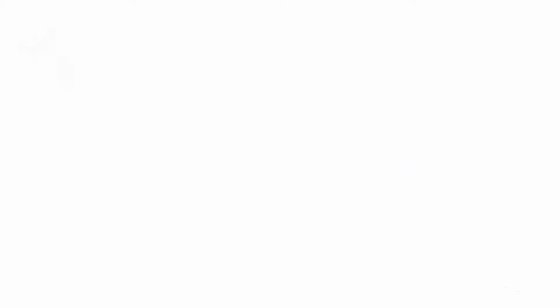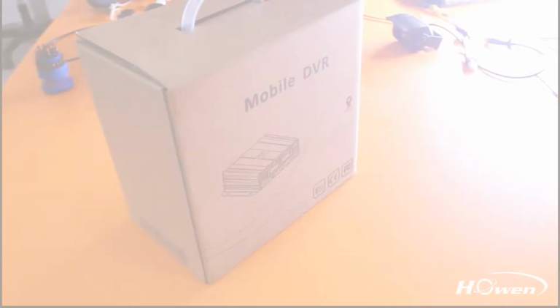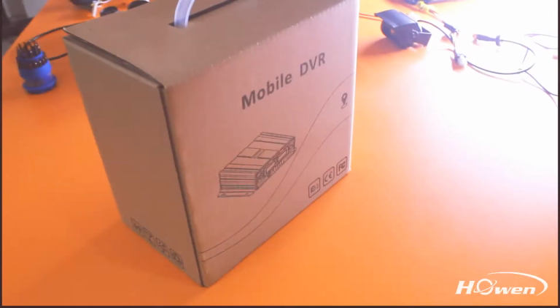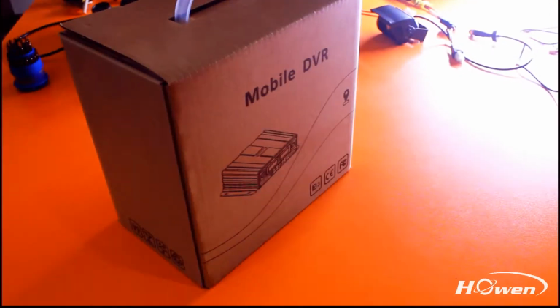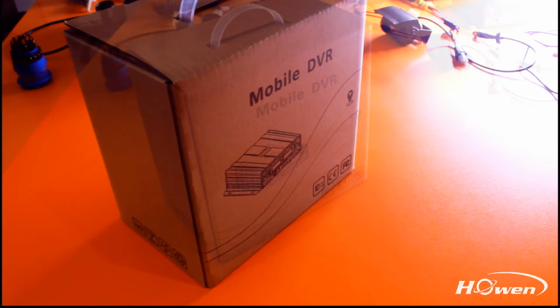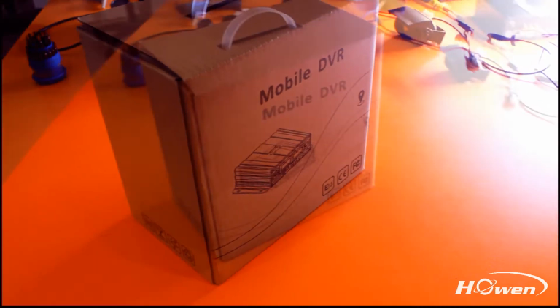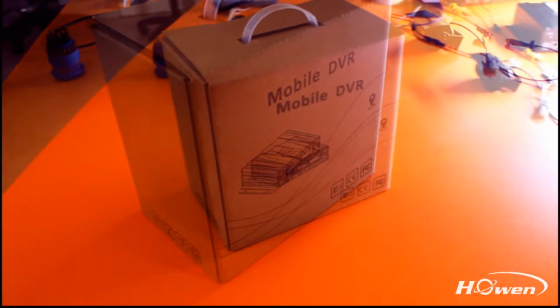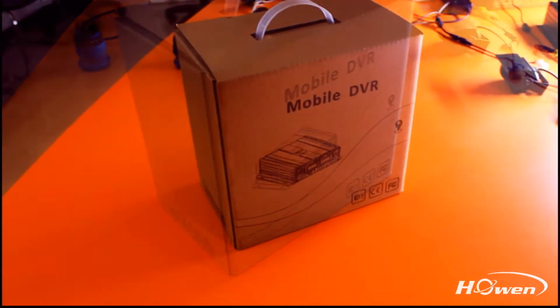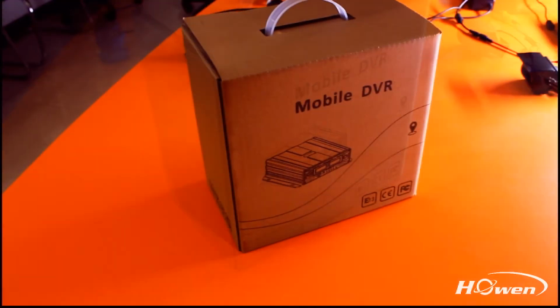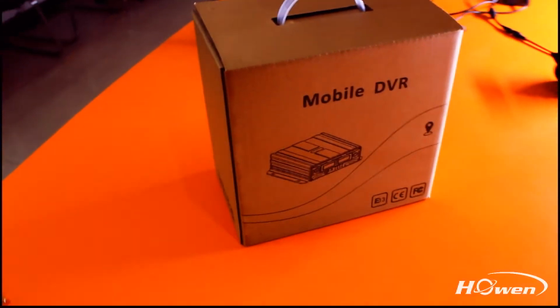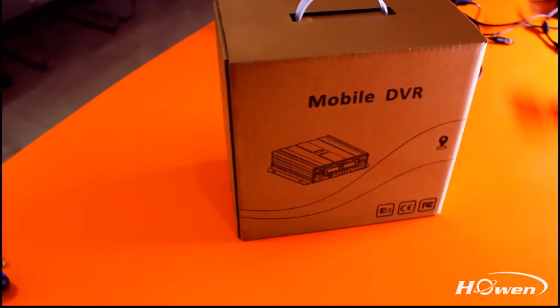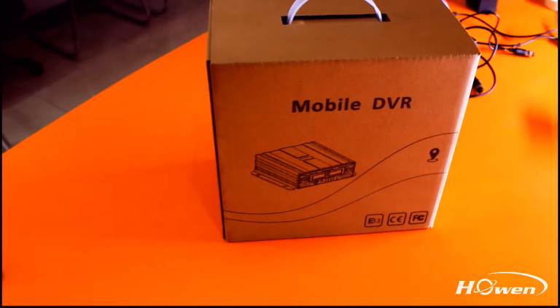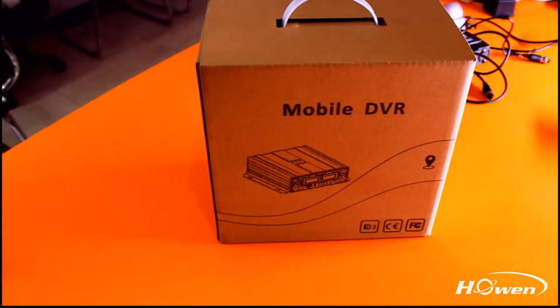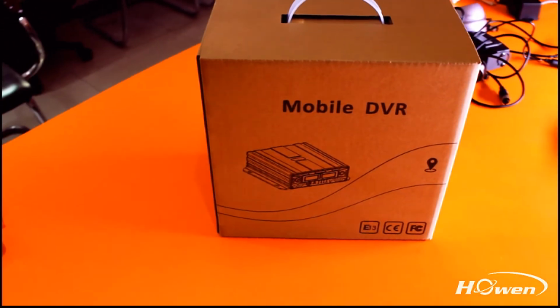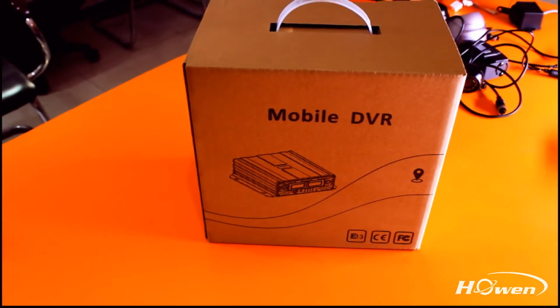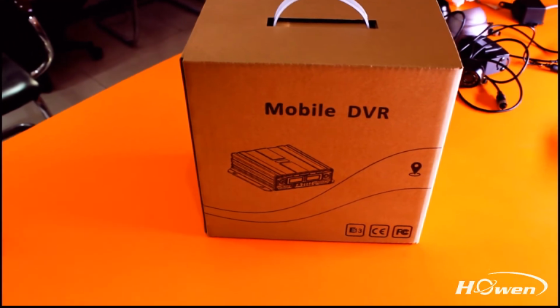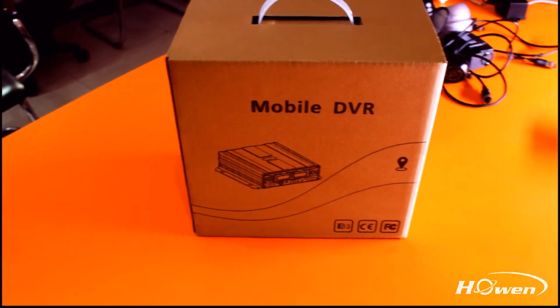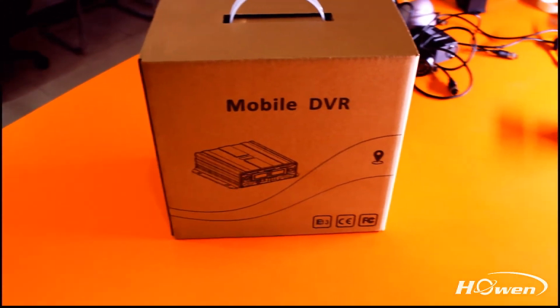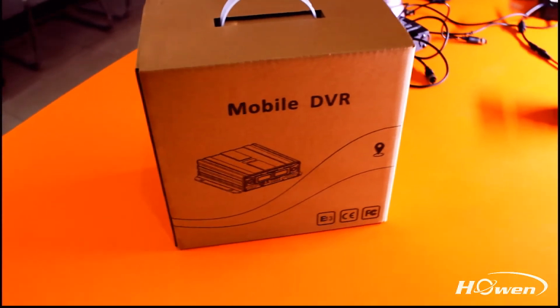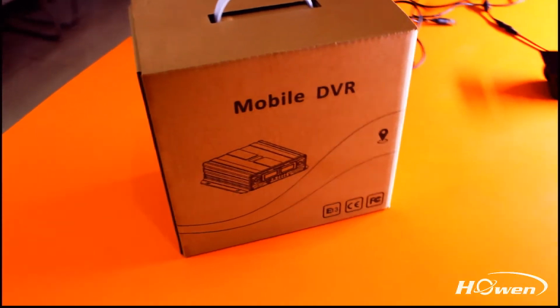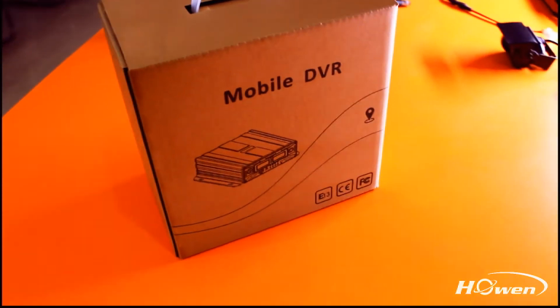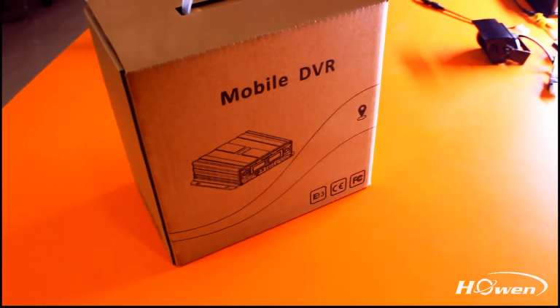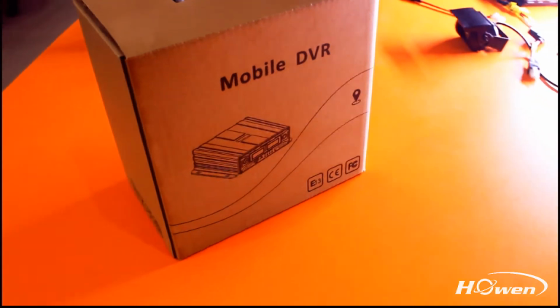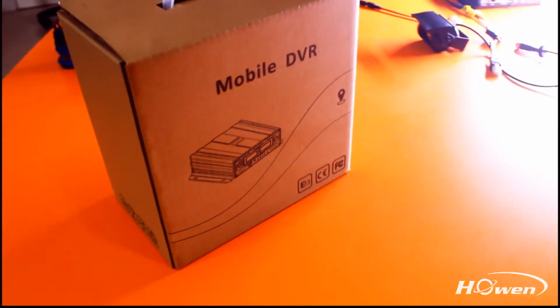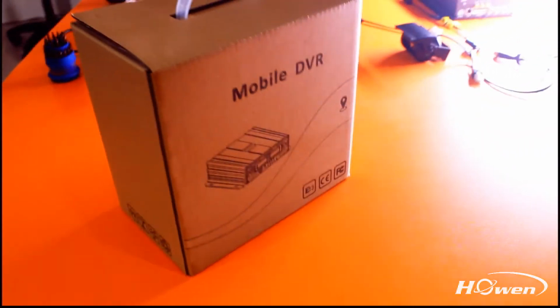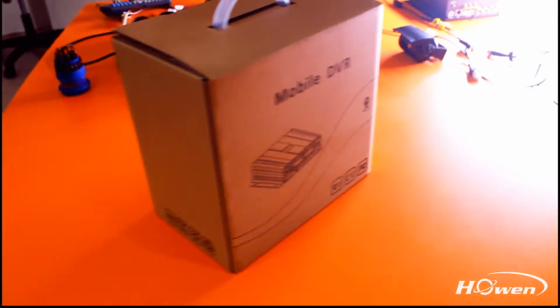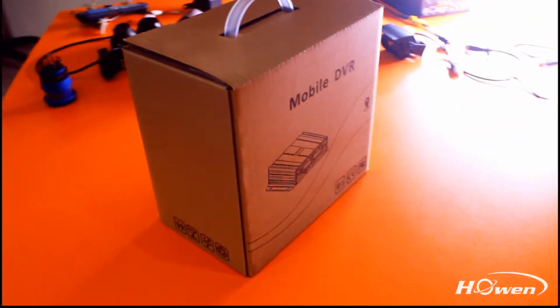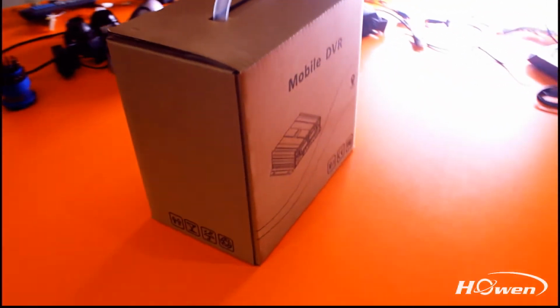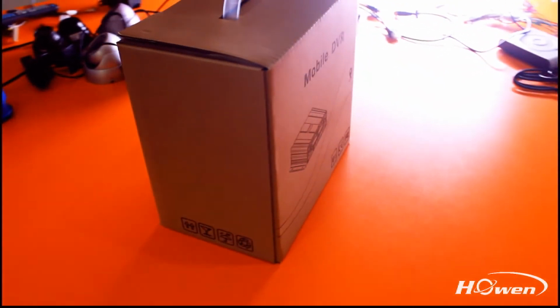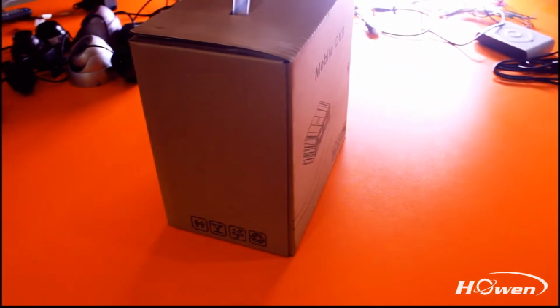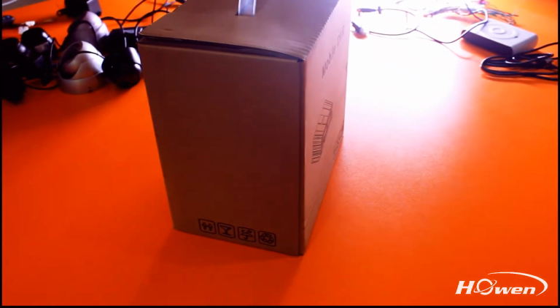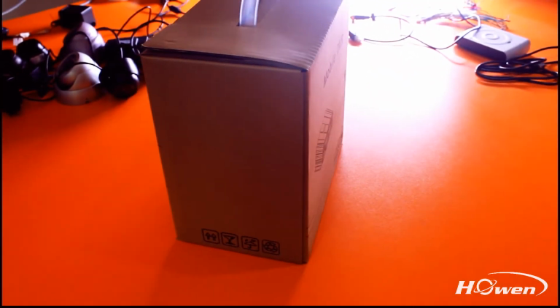Hello everyone, this is Hoenn Technologies. Today I will show you our unboxing video of the ME Series 8 Channel HDD Mobile DVR.